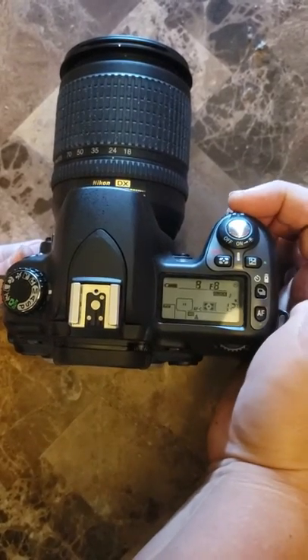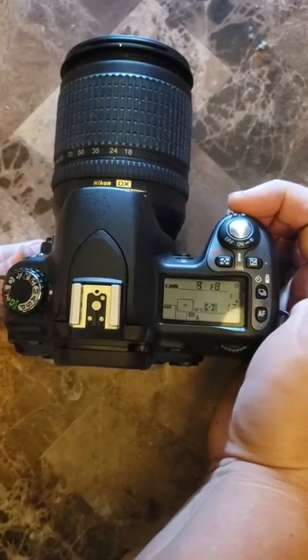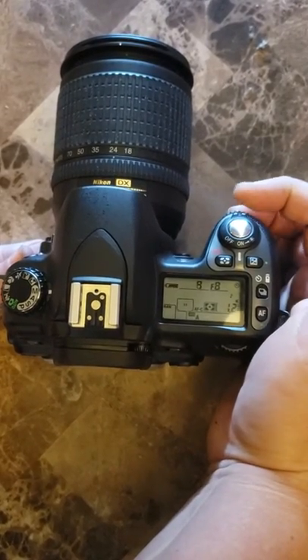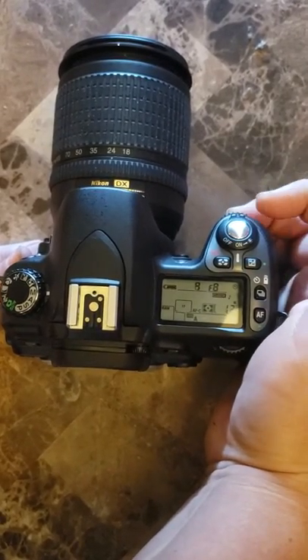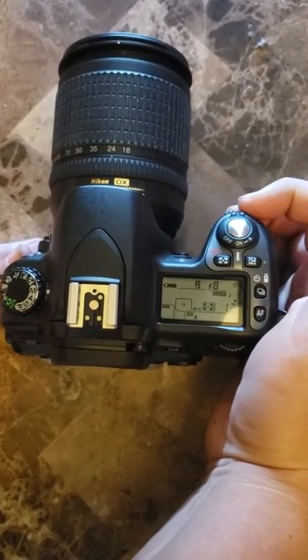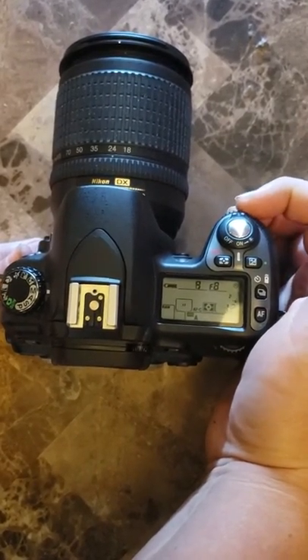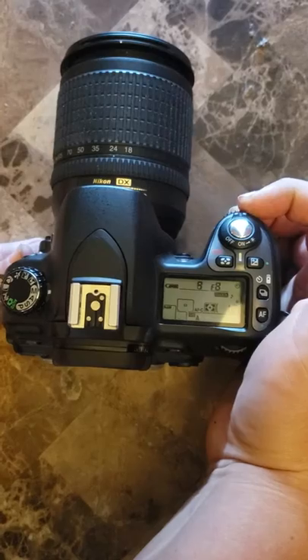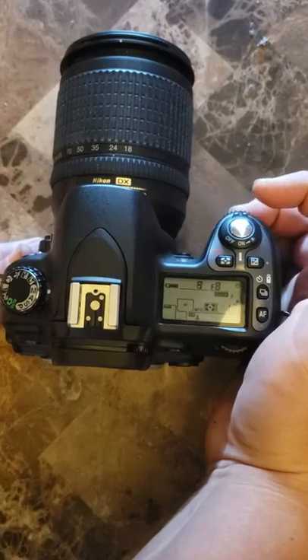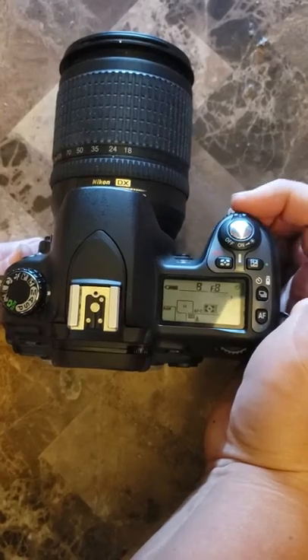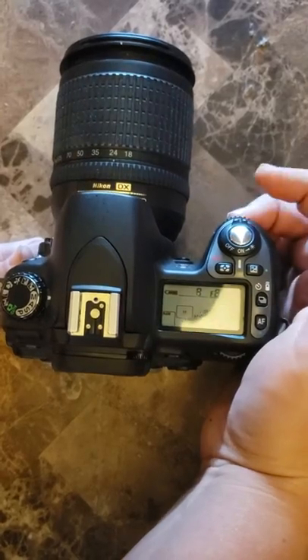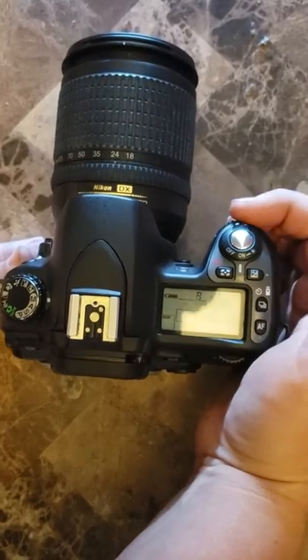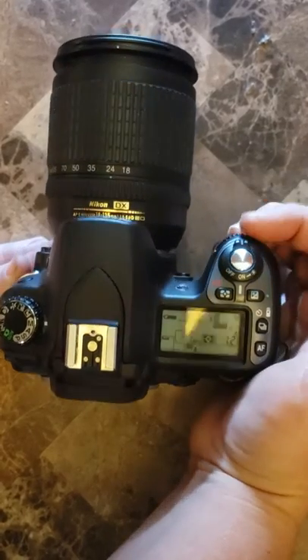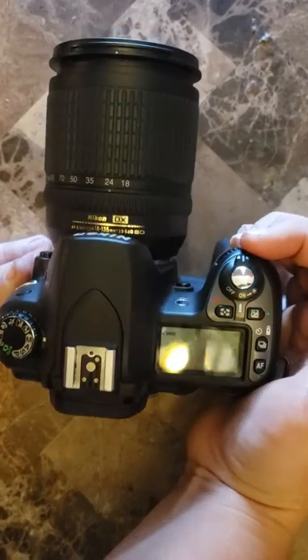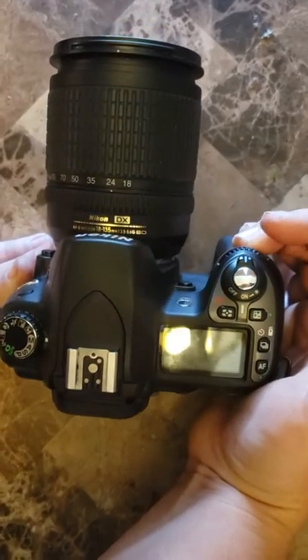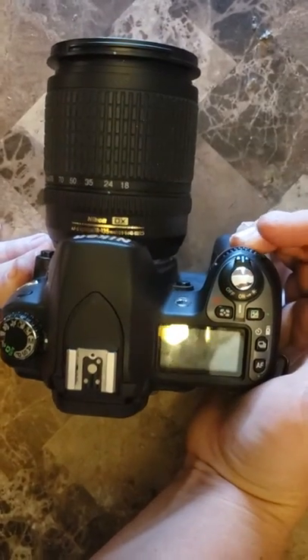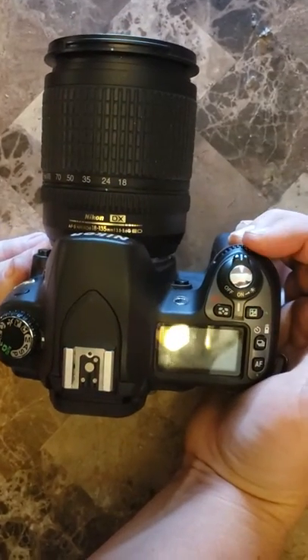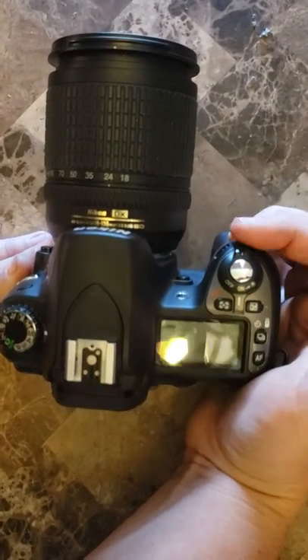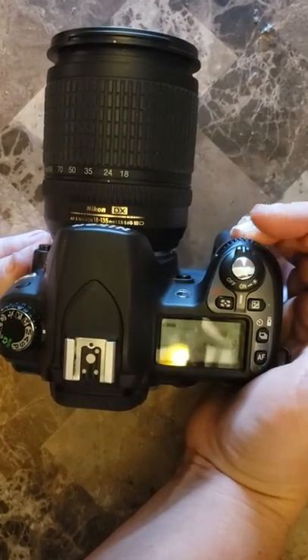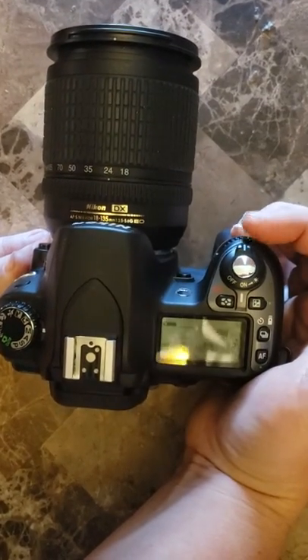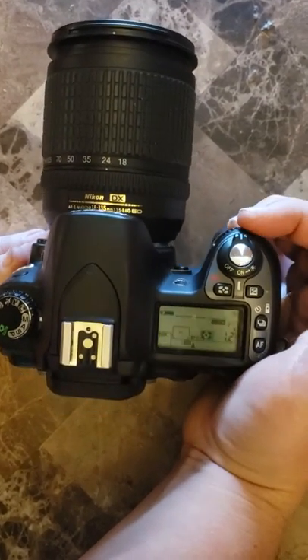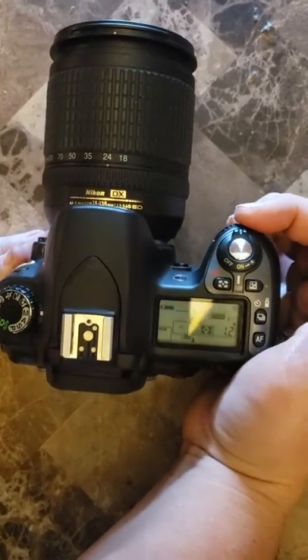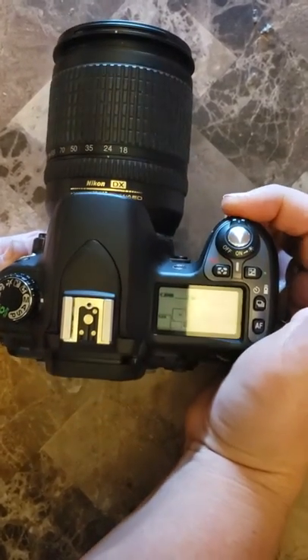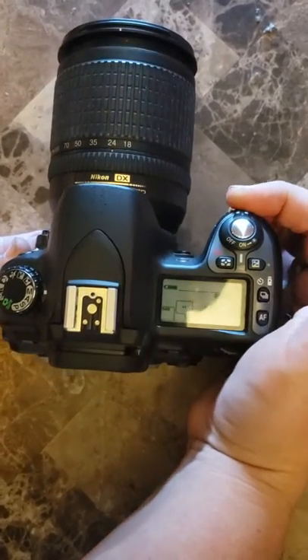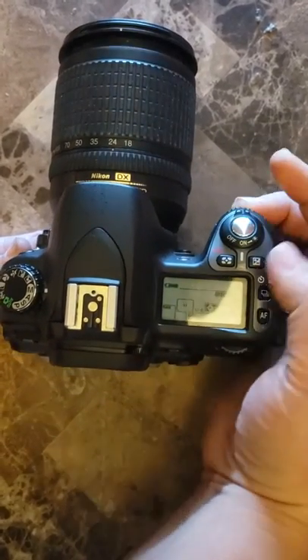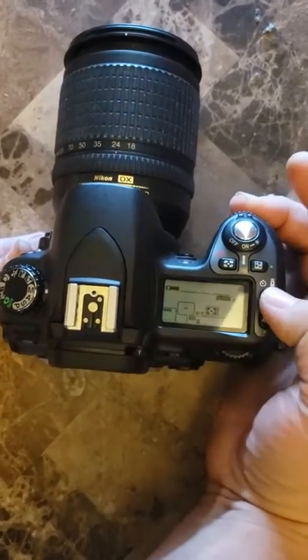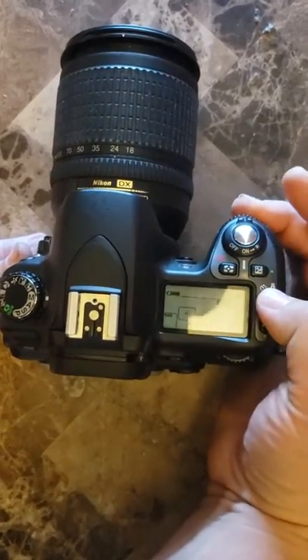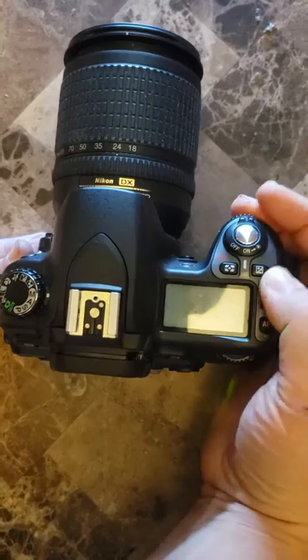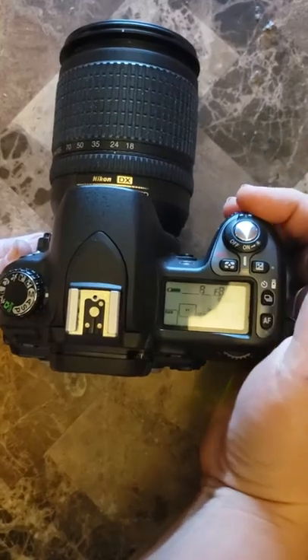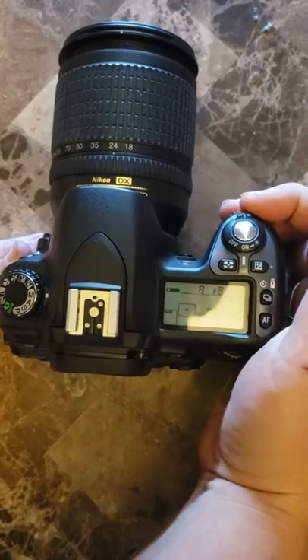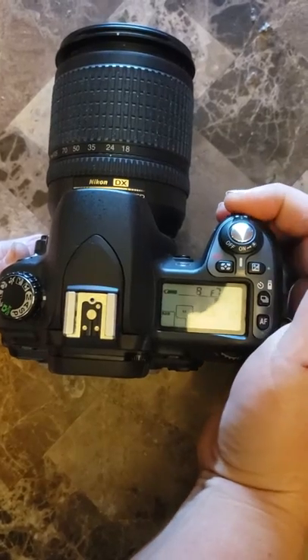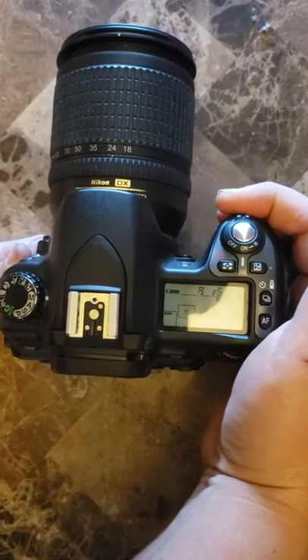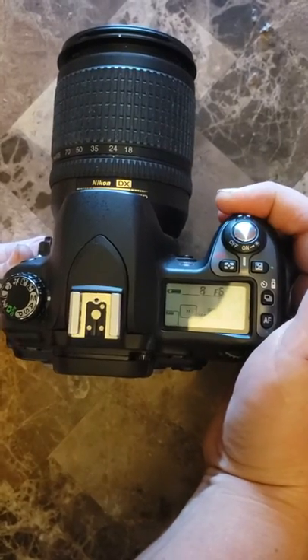In order to change the aperture you're going to use this little dial on the front right below the on and off switch, and it will change your aperture for you.